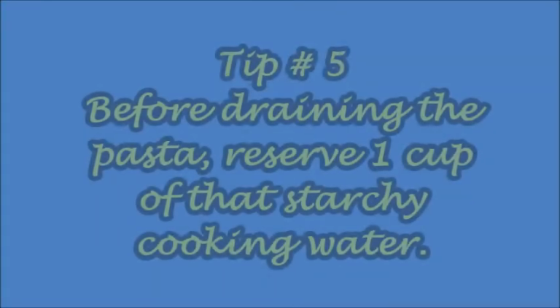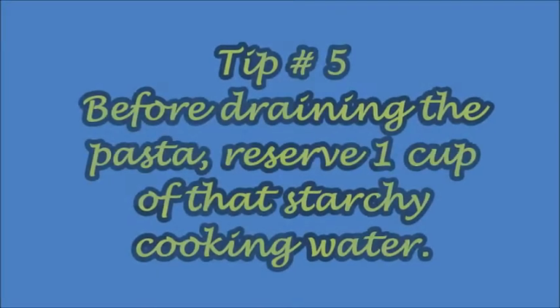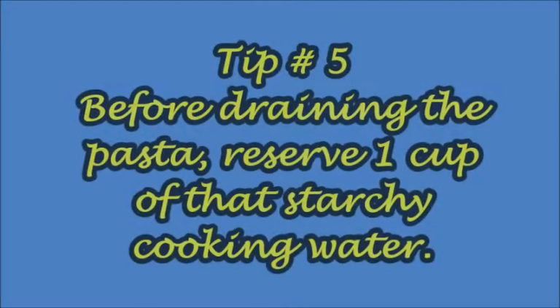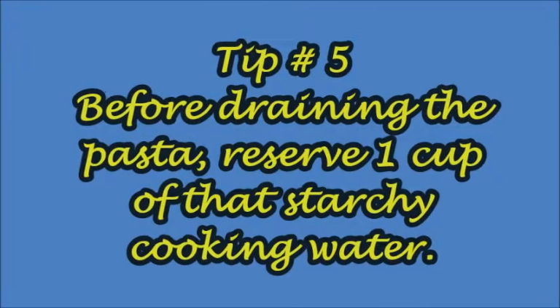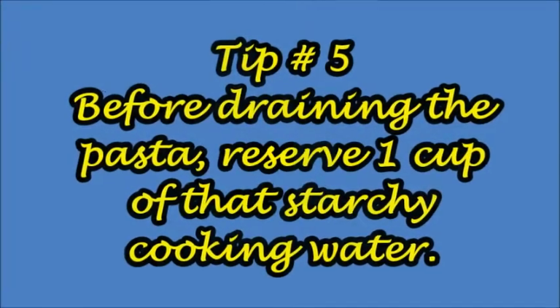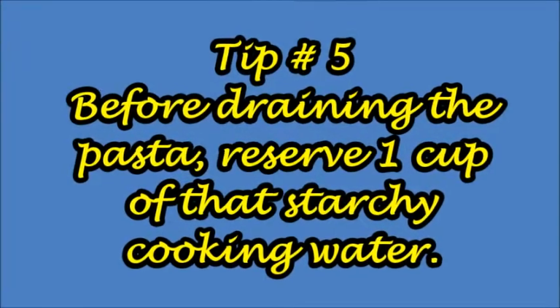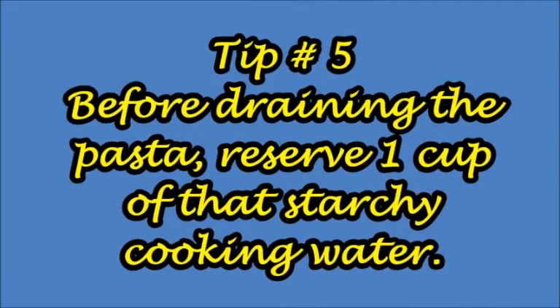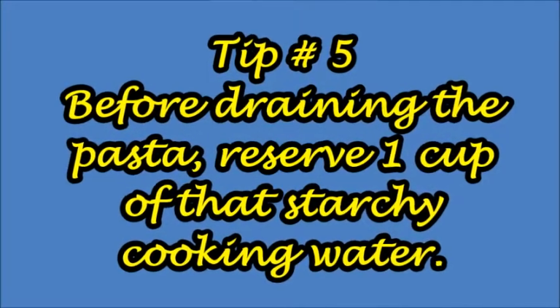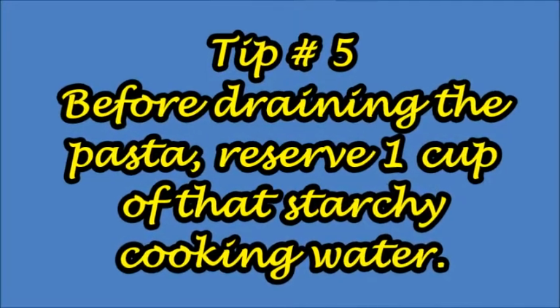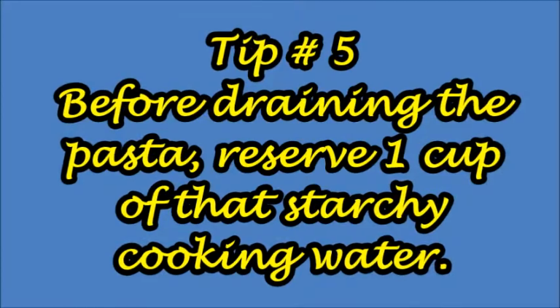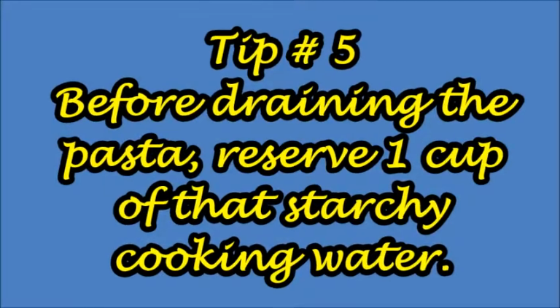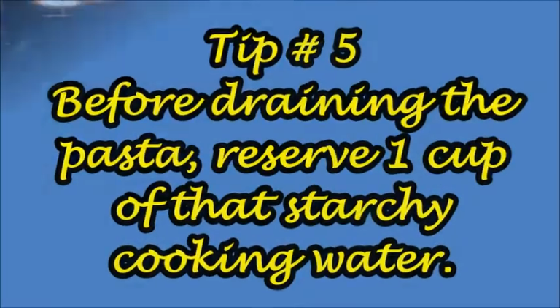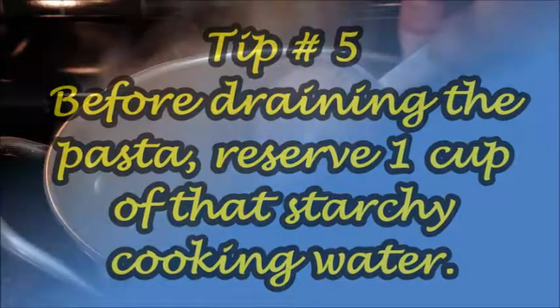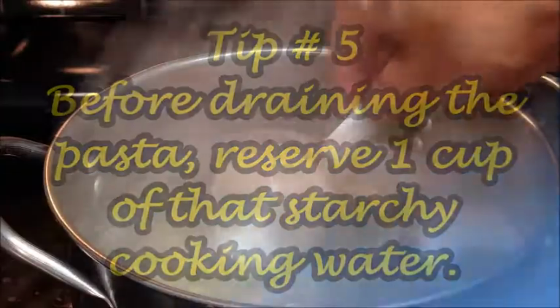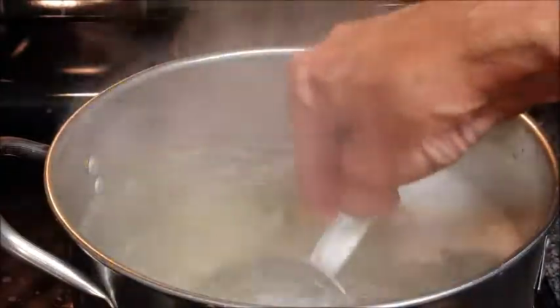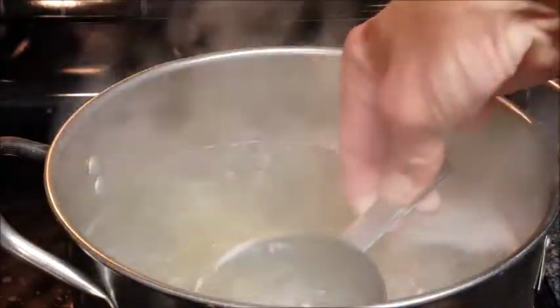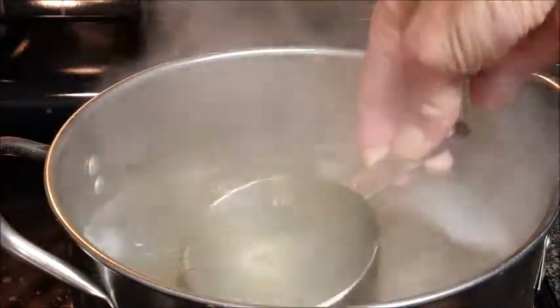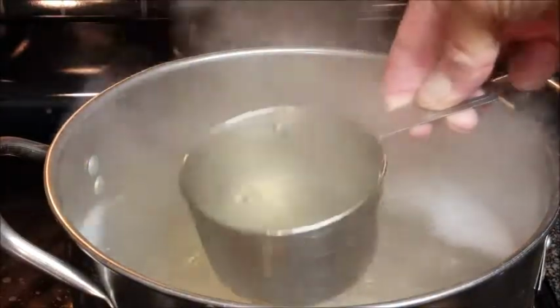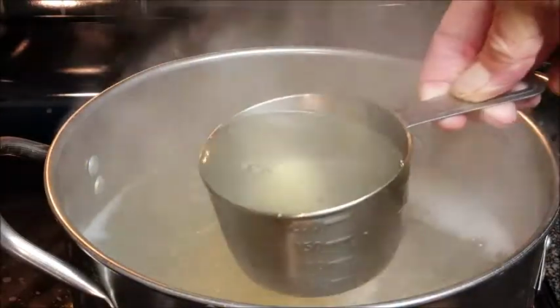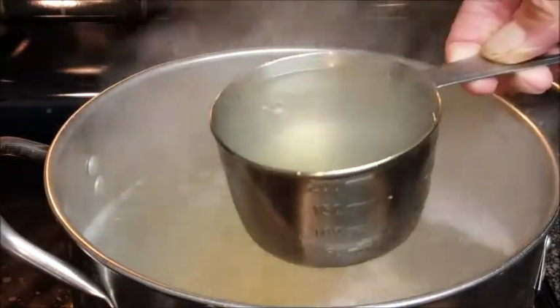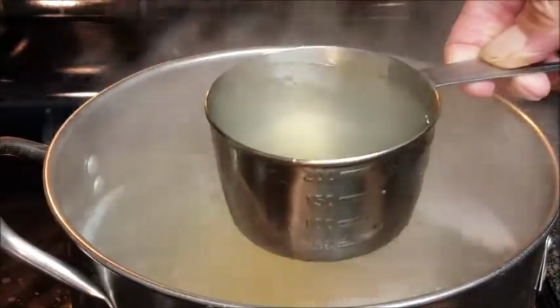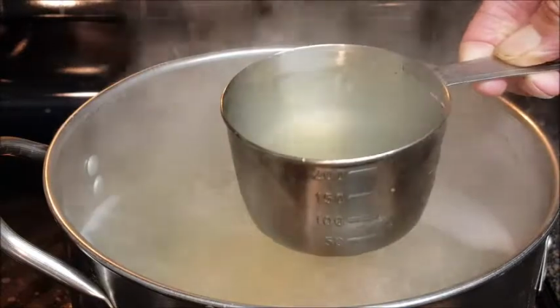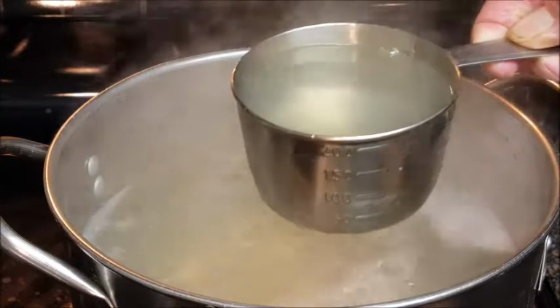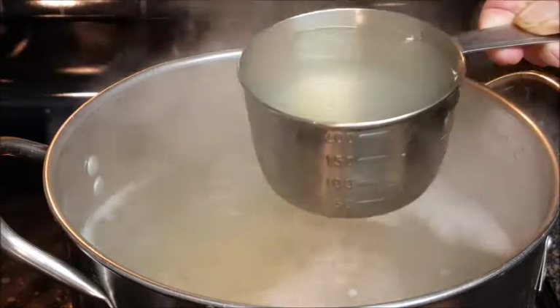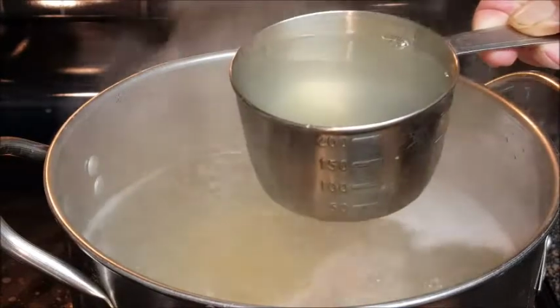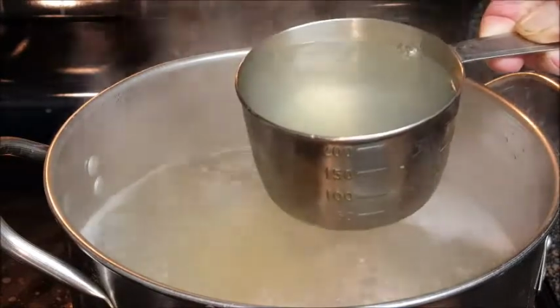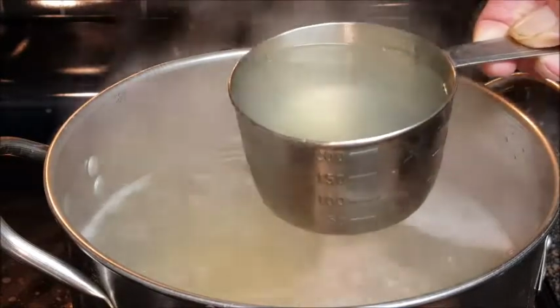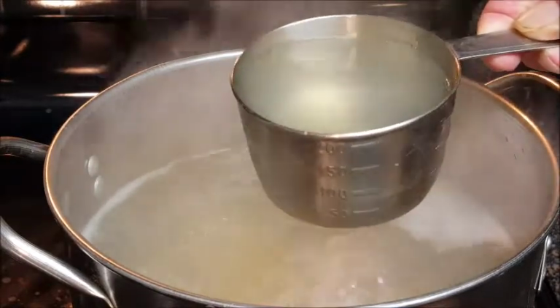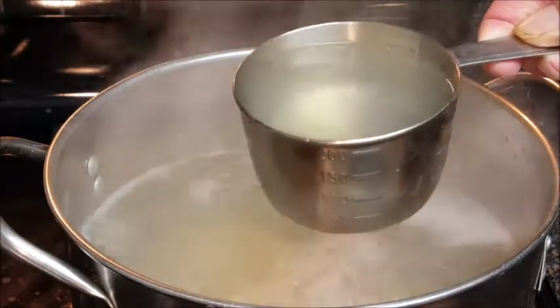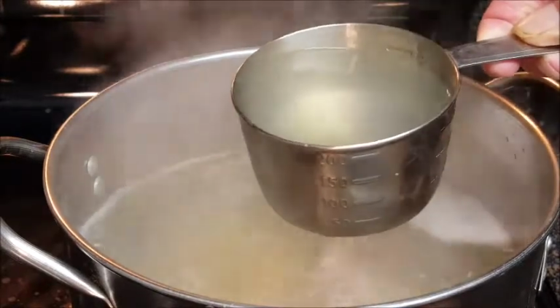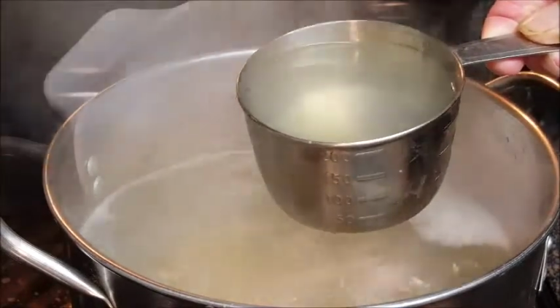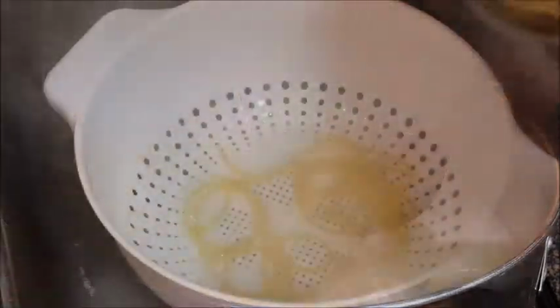Tip number five: before draining that pasta, reserve one cup of that starchy cooking water. This is absolutely key — when you pour this into your spaghetti and sauce, that's what marries them together. Pull that out before you drain your pasta.